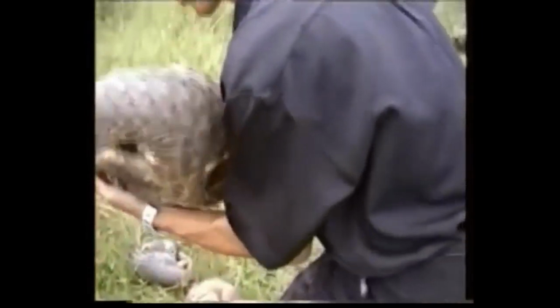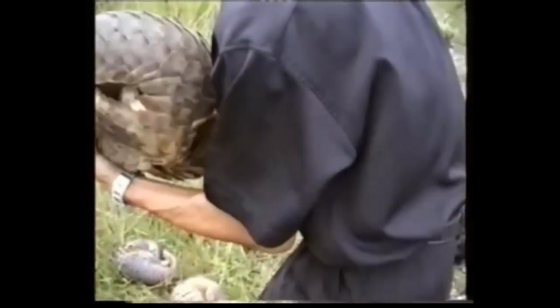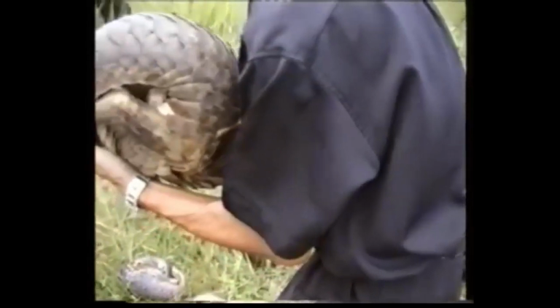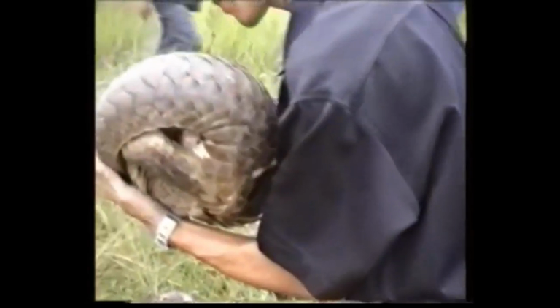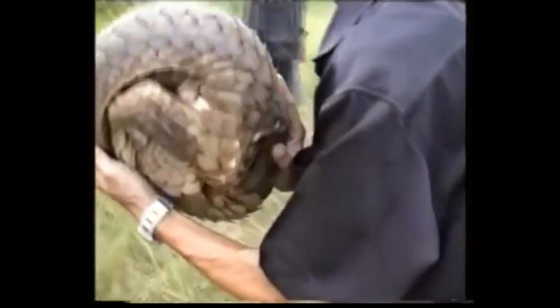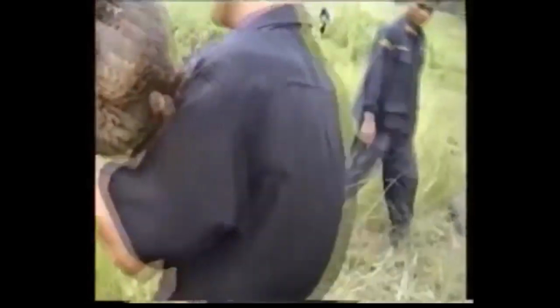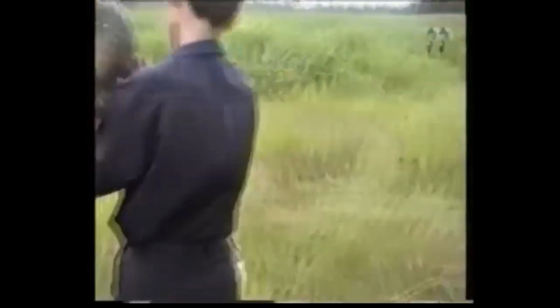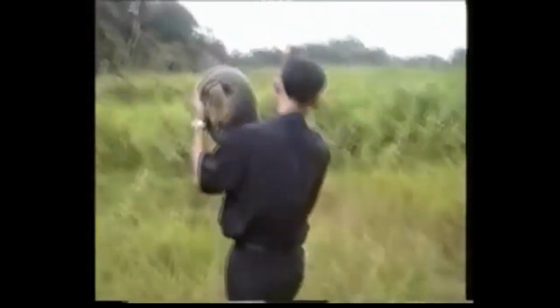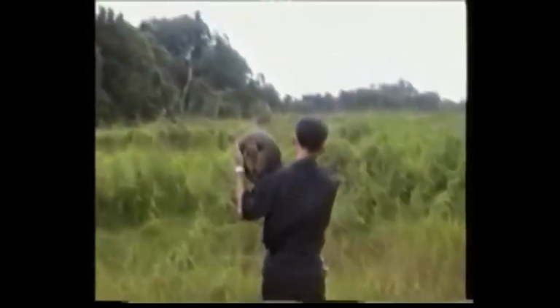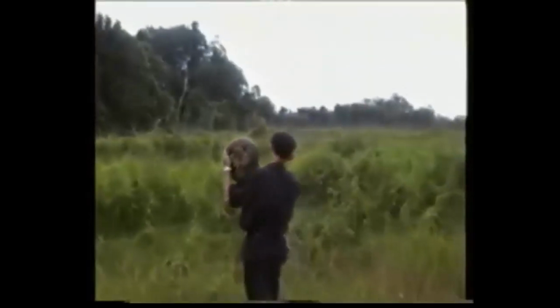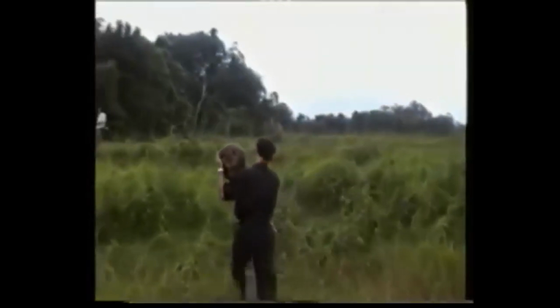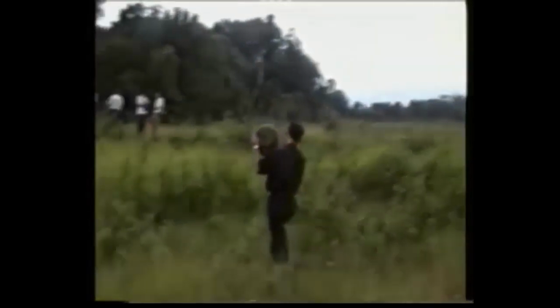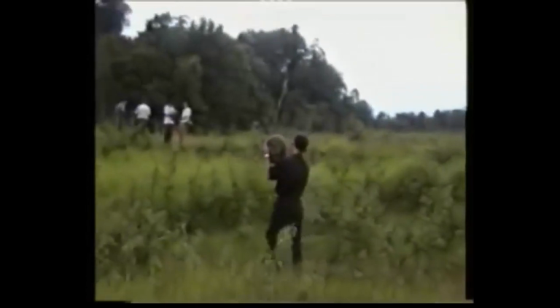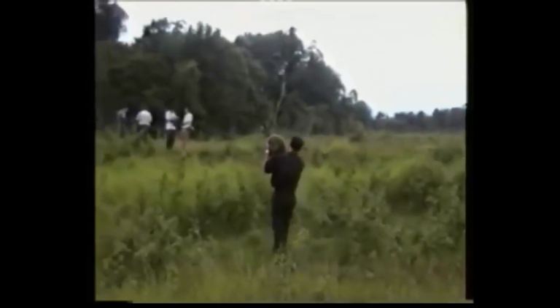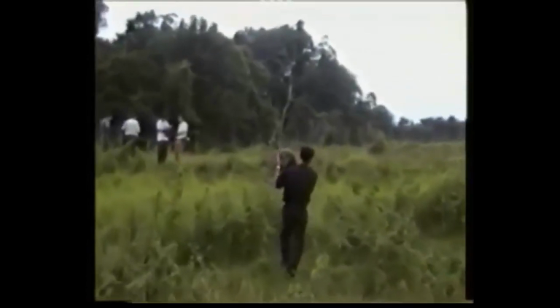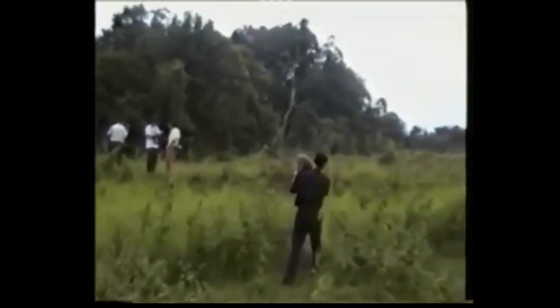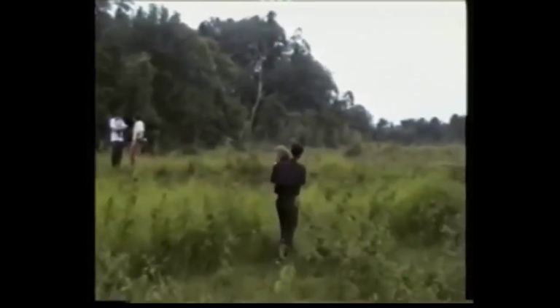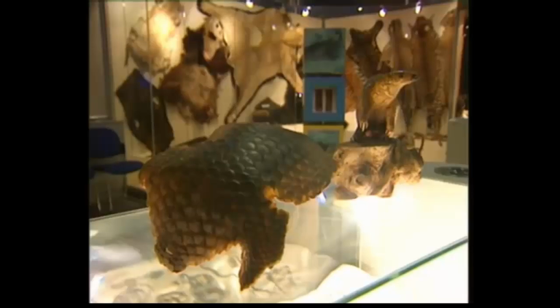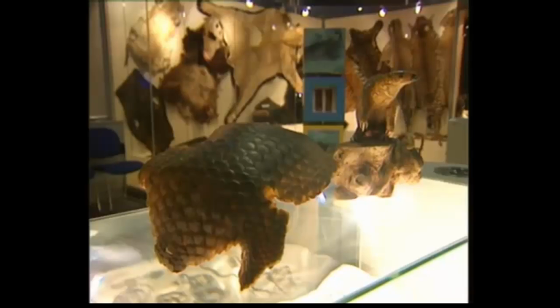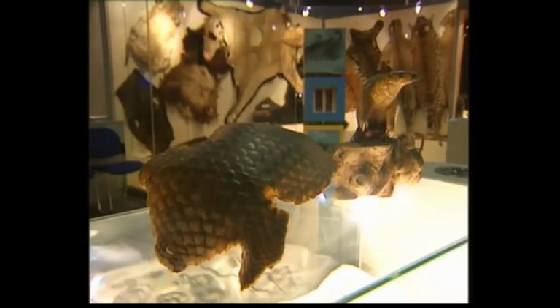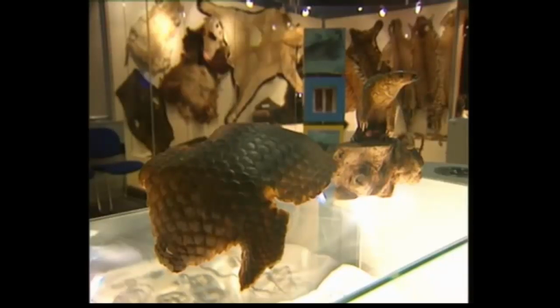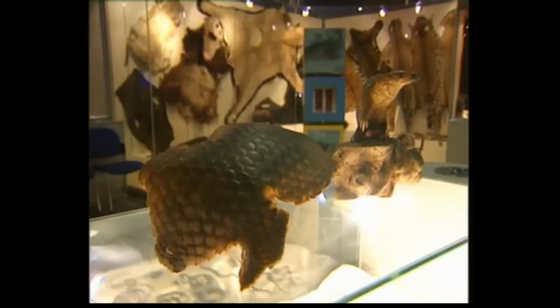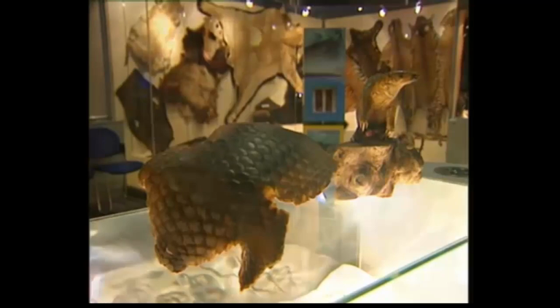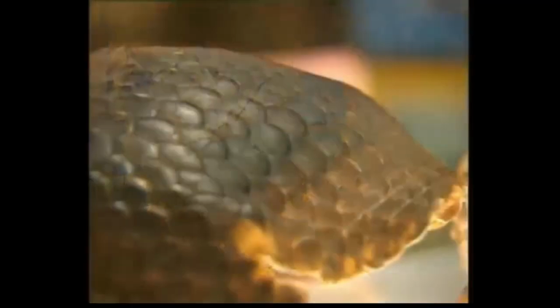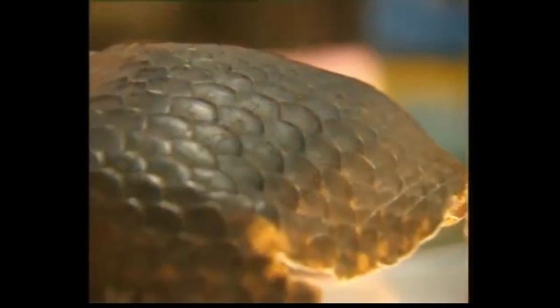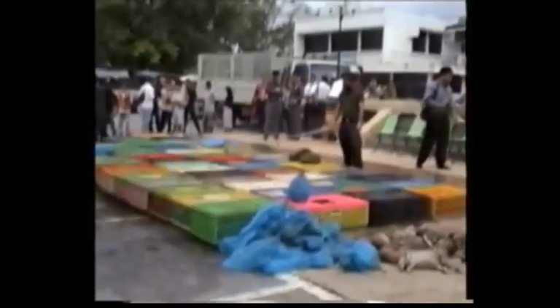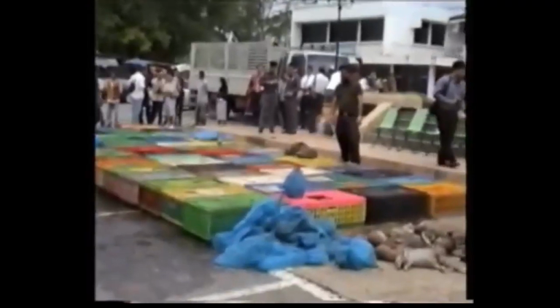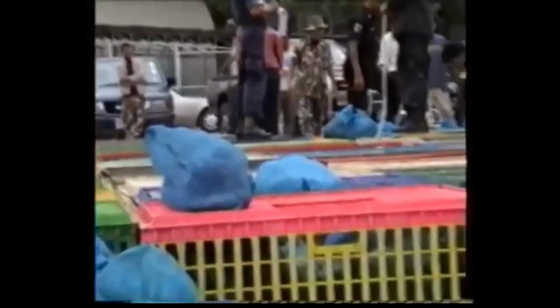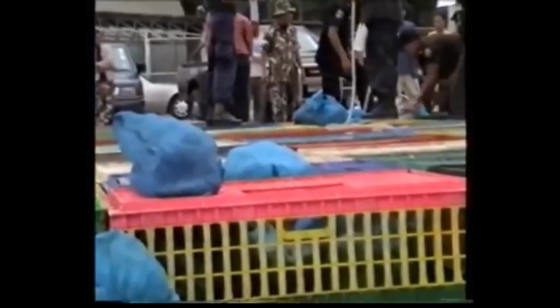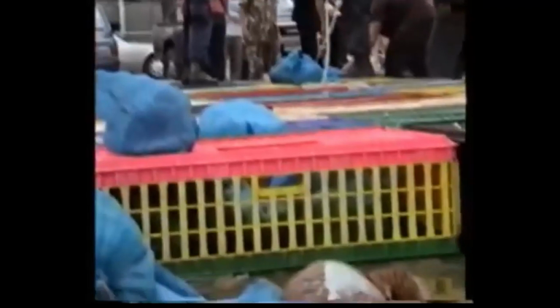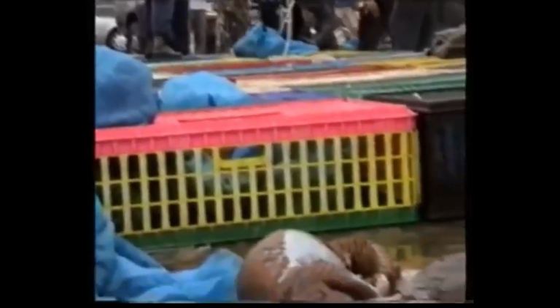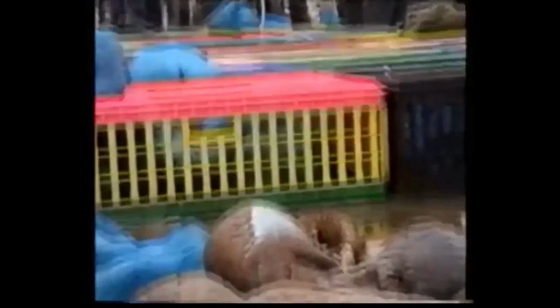Pangolins are very endangered, which means that there aren't many of them left in the wild, and if they continue to decline, then they may become extinct — which means there will be no more pangolins left in the world. They are endangered because people are hunting them to extinction.